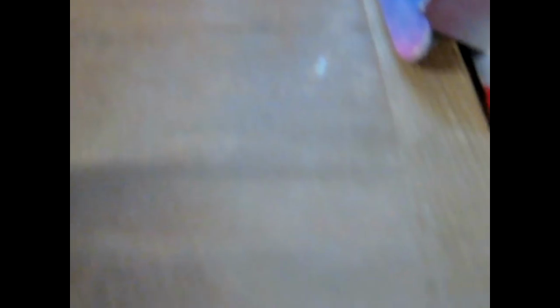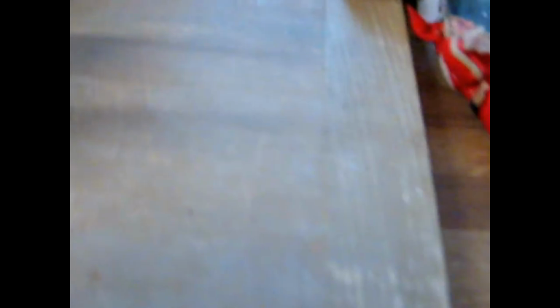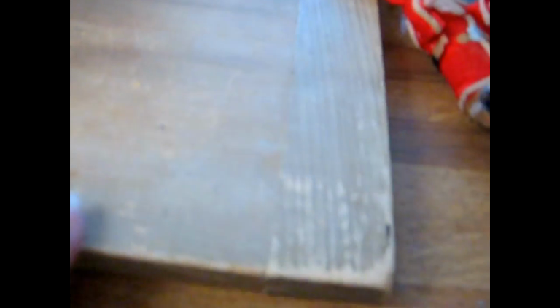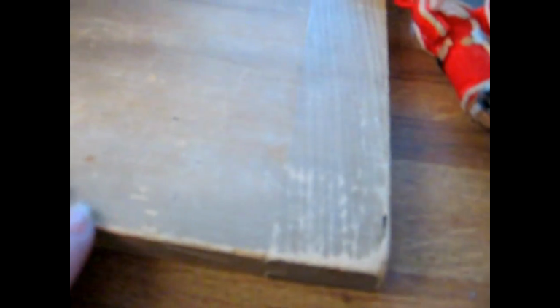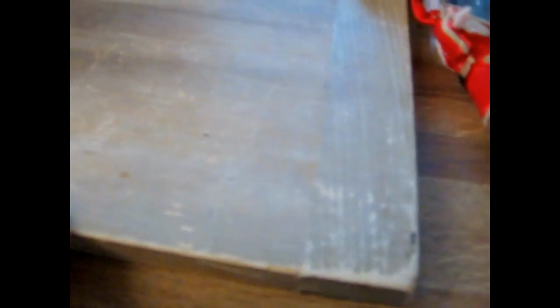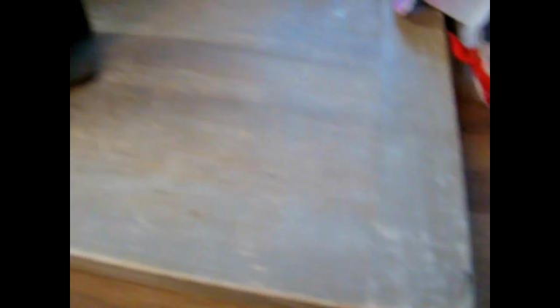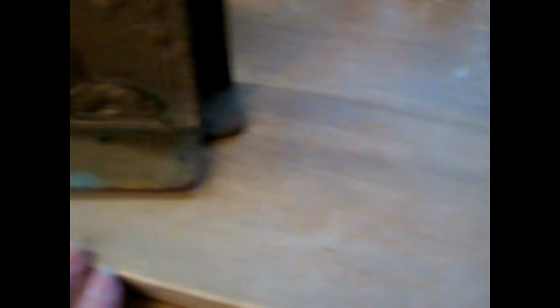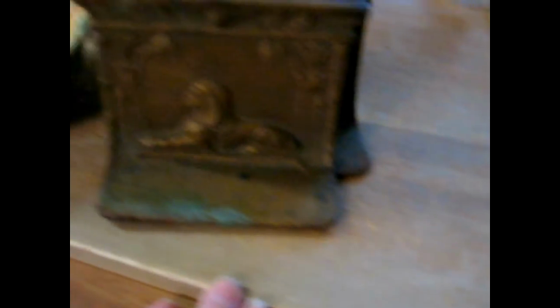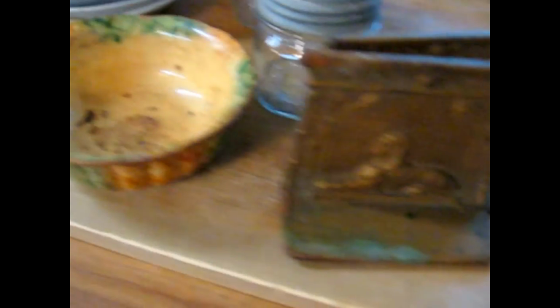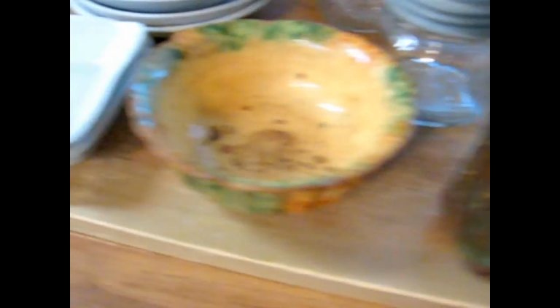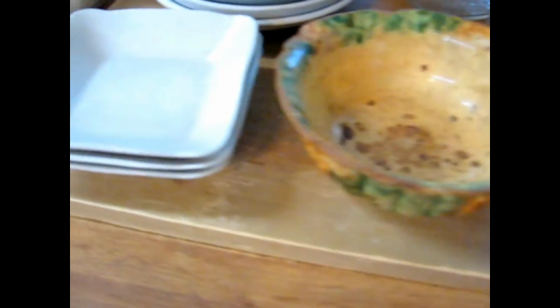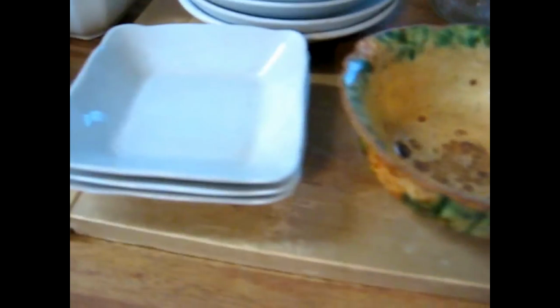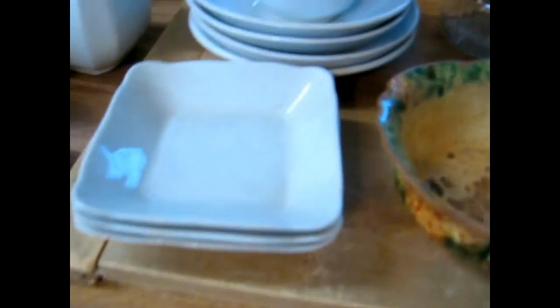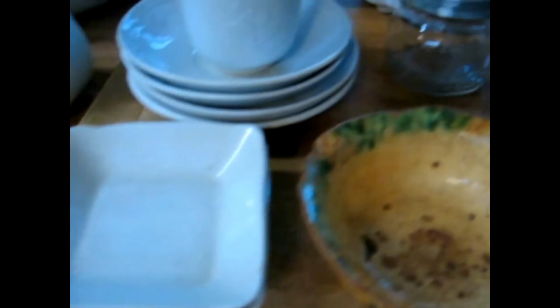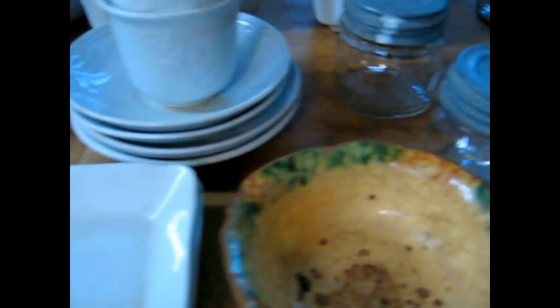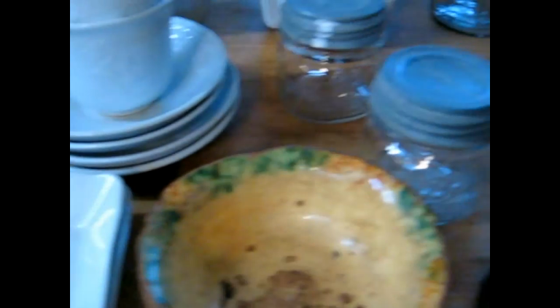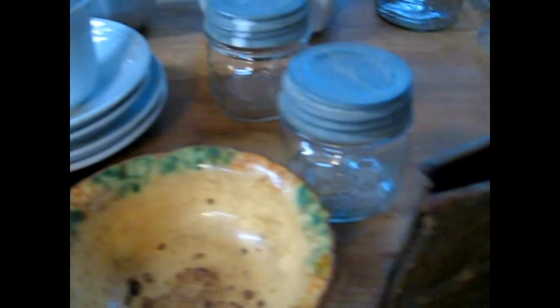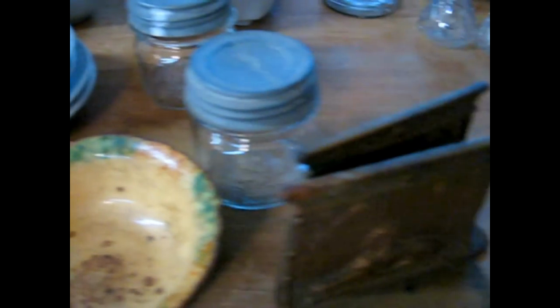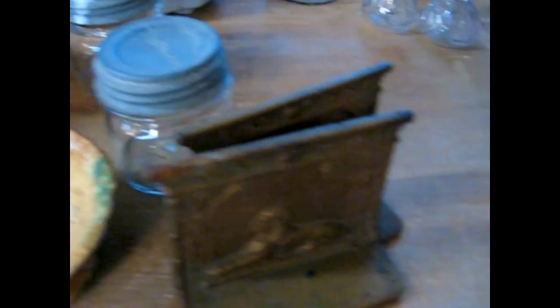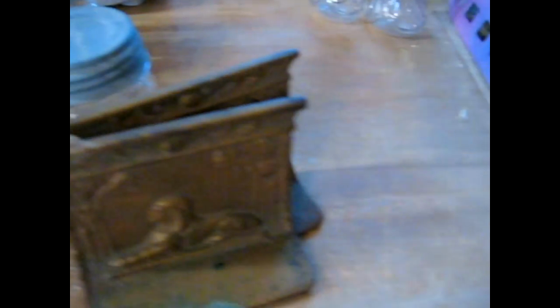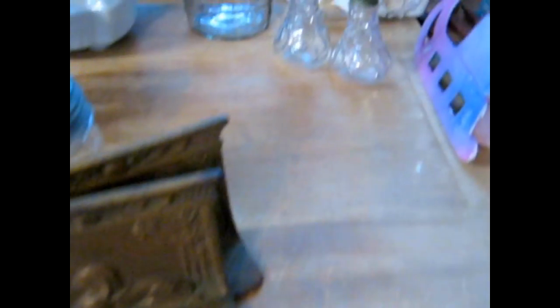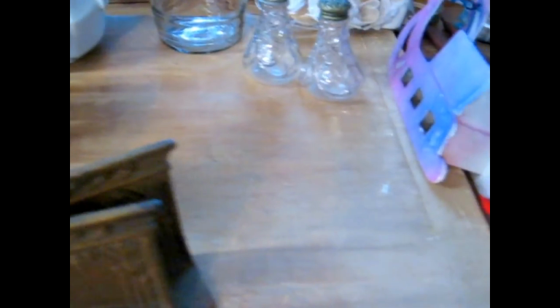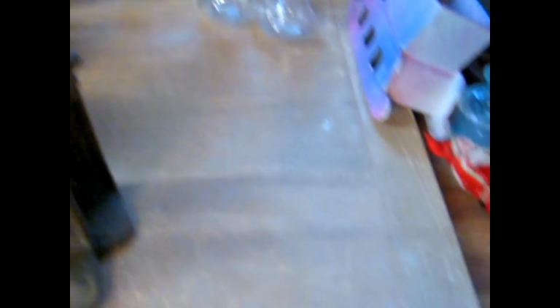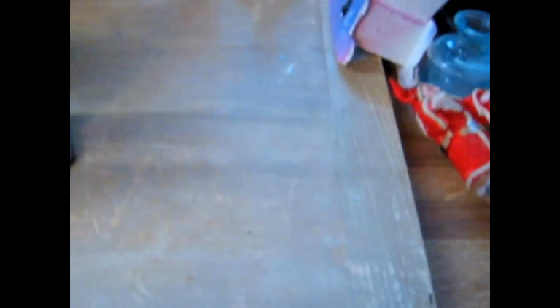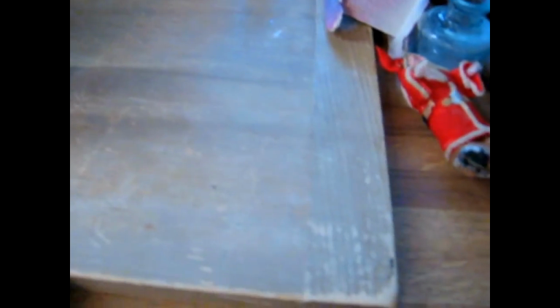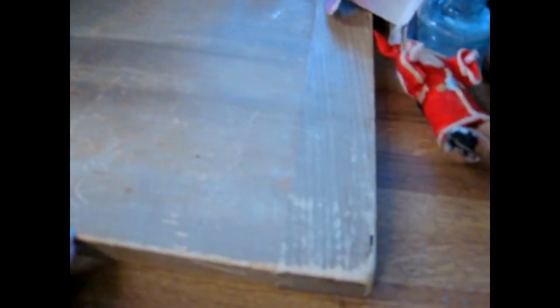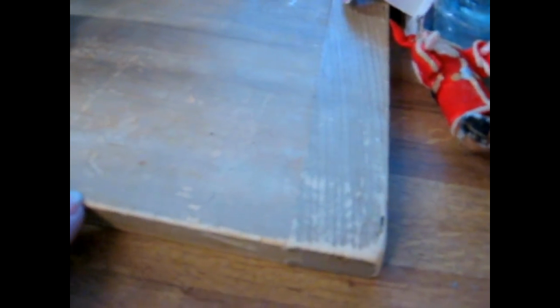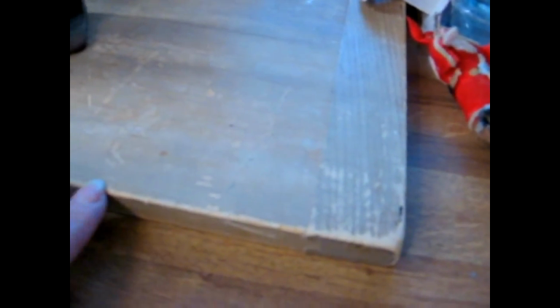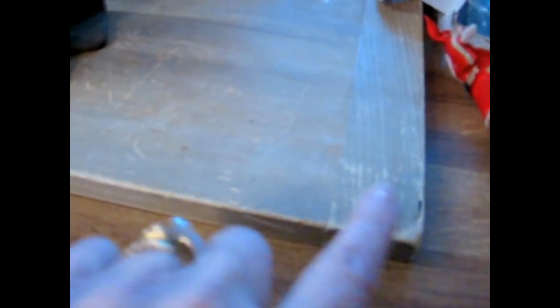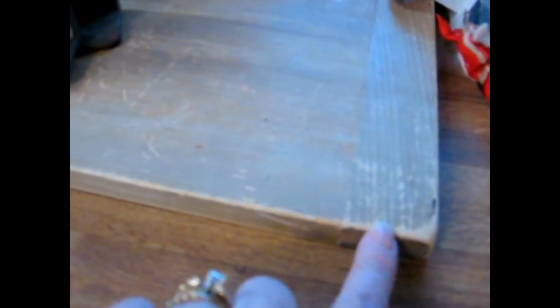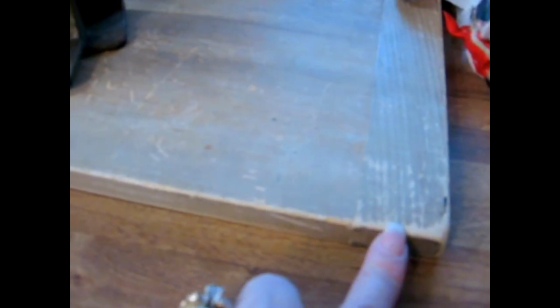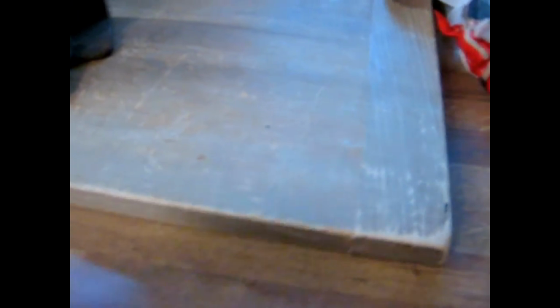Before I go any further — all the stuff is sitting on it — I've got a large wood cutting board. It's hard to get these really large sizes, and this was in really good condition.